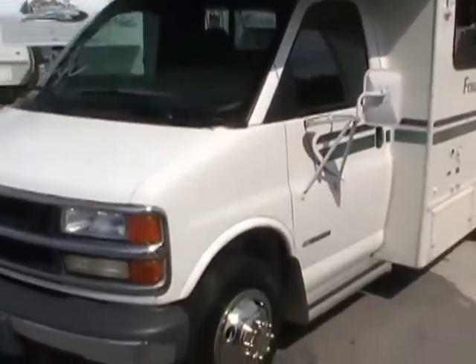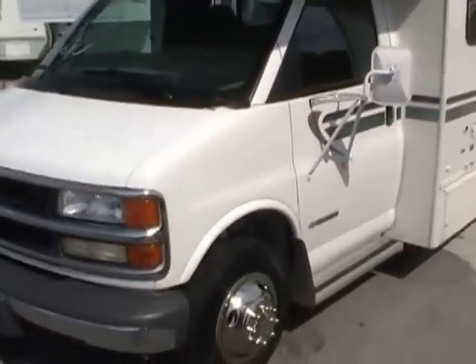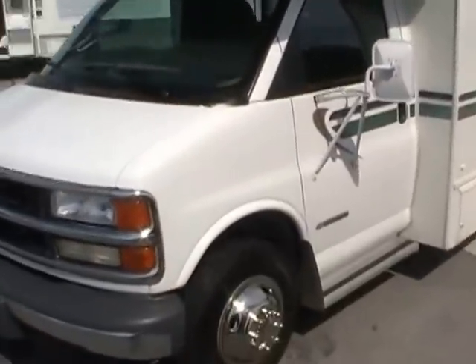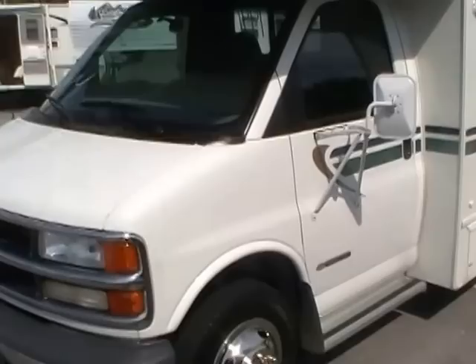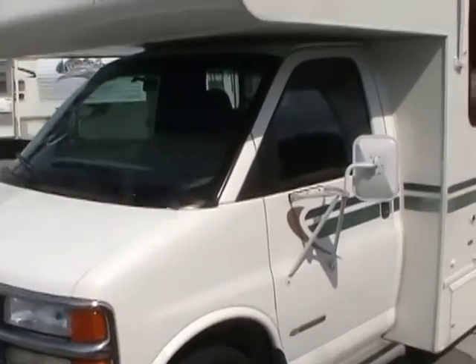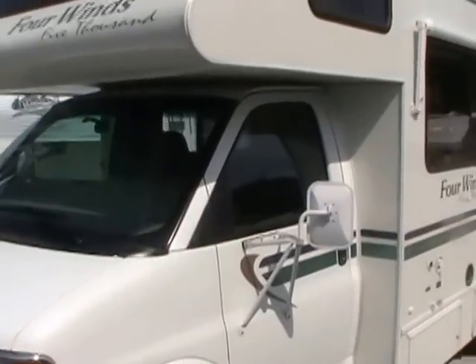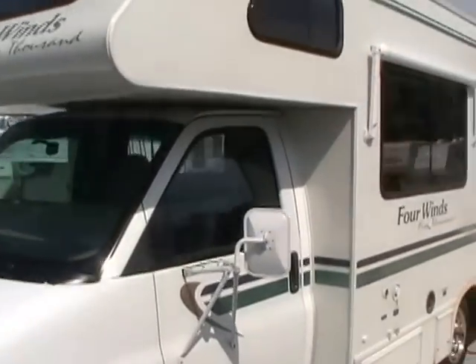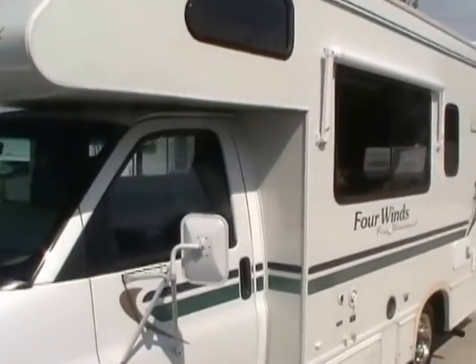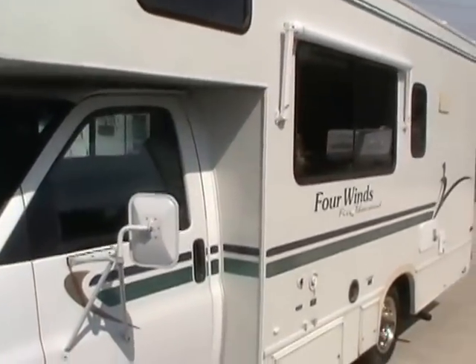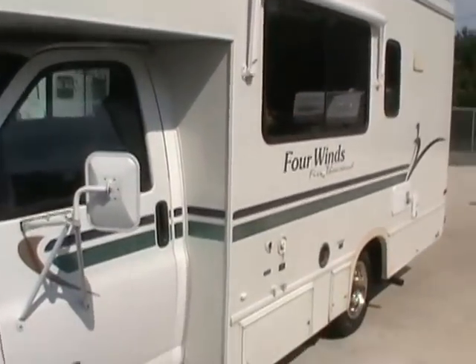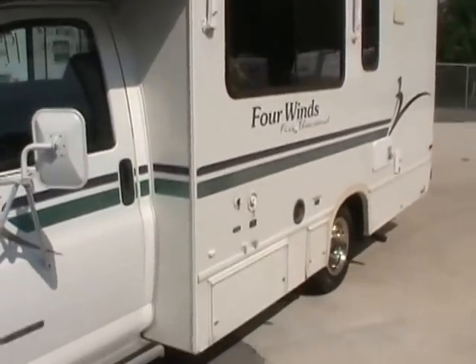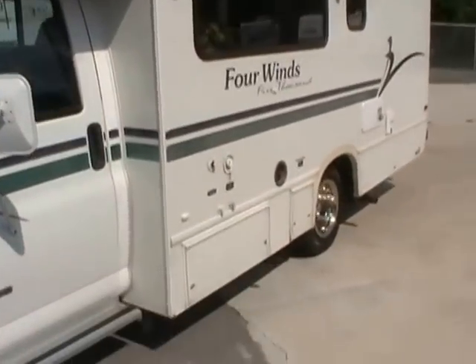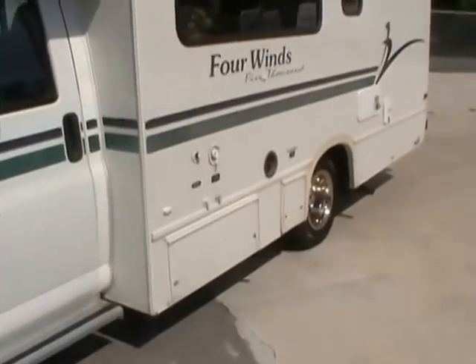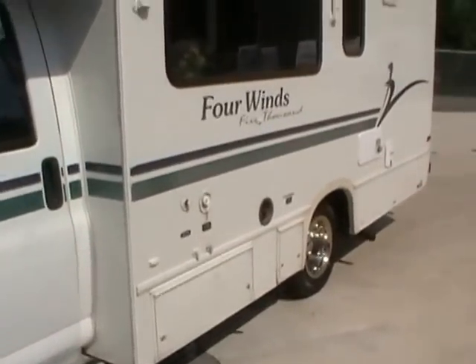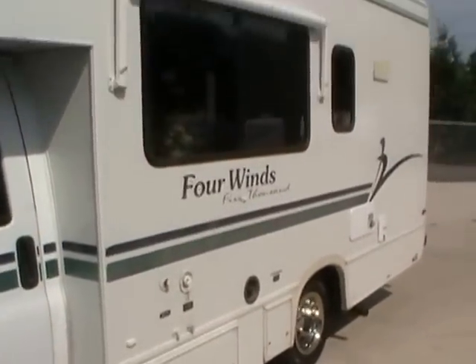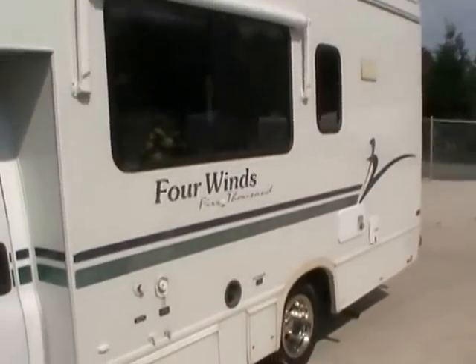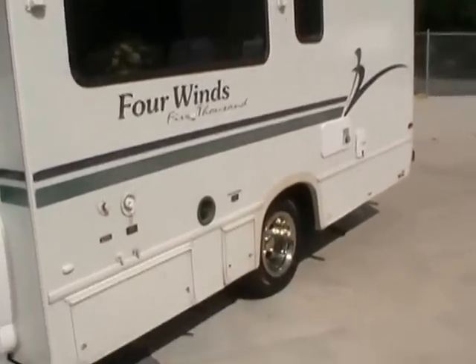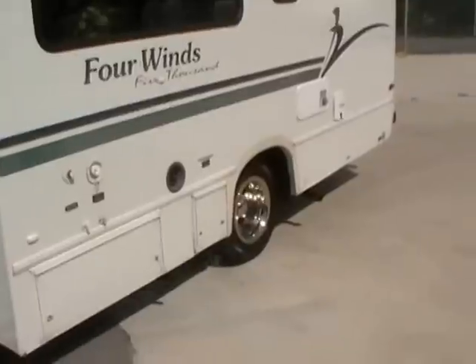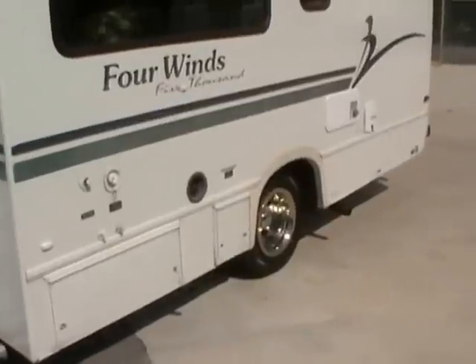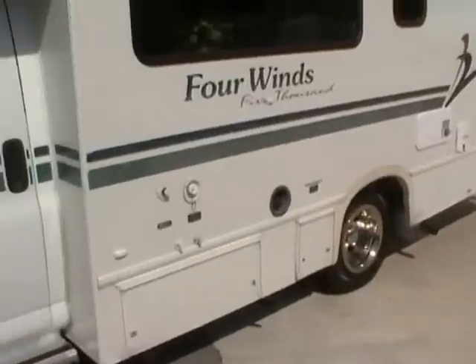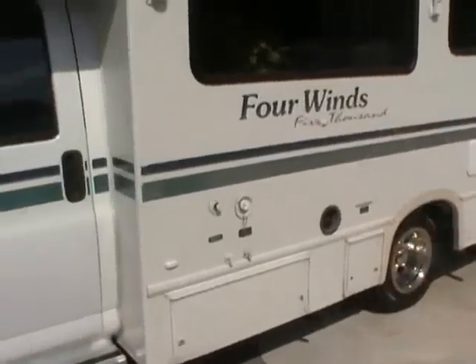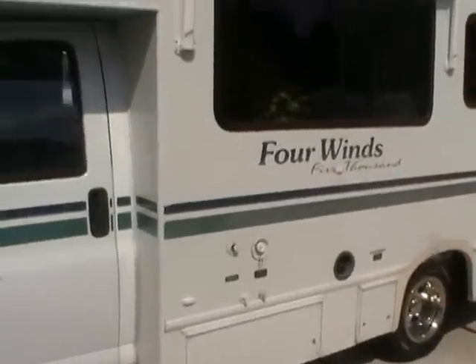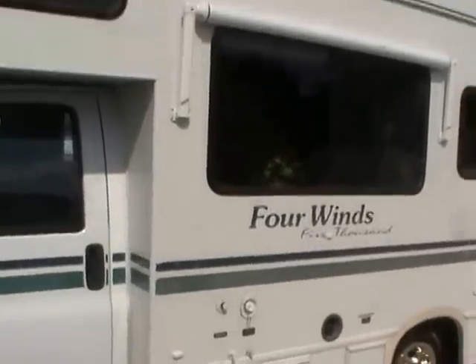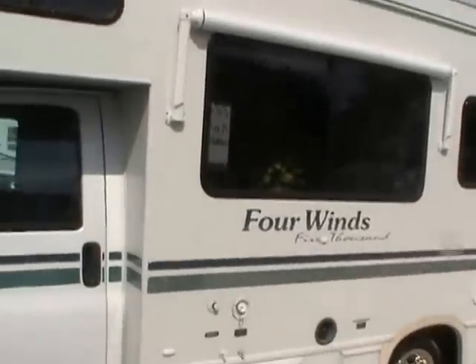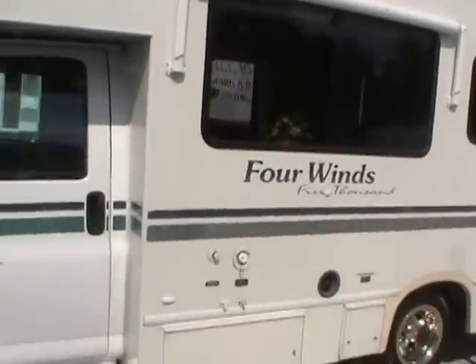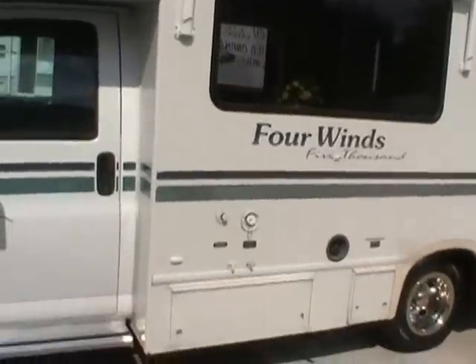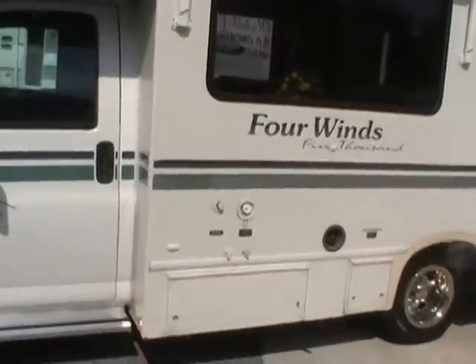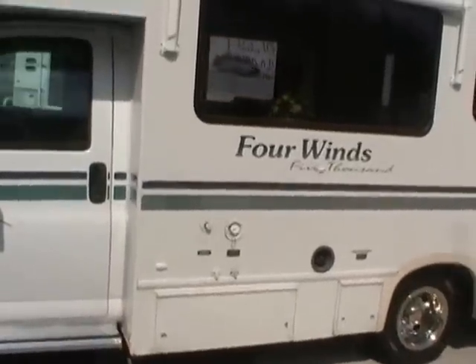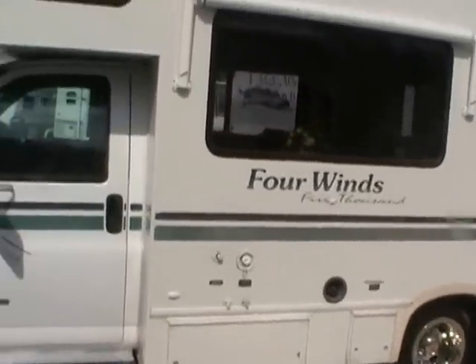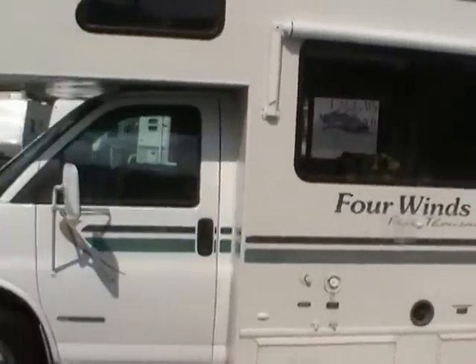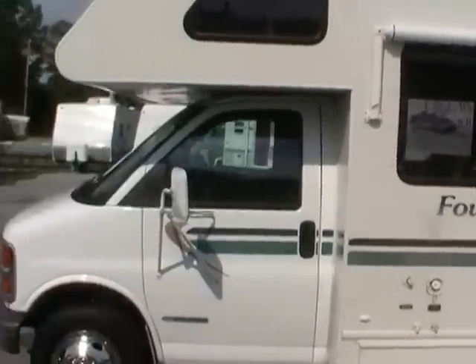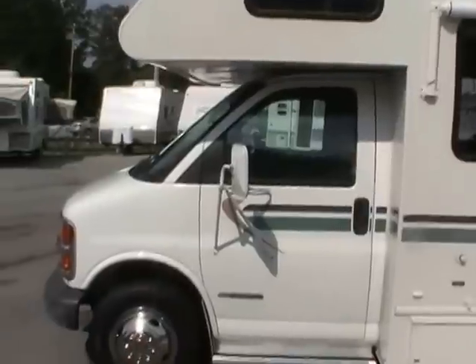This engine will give you plenty of power and it won't kill you on gas mileage either. Very nice and clean RV folks. It's got the 4.0 Onan generator with only 195 hours.